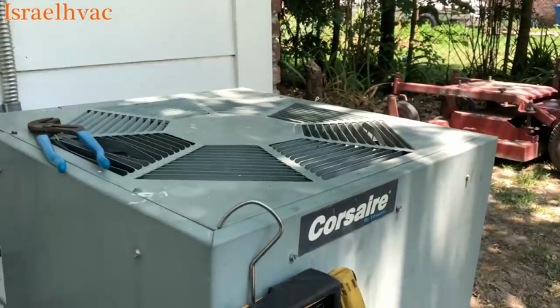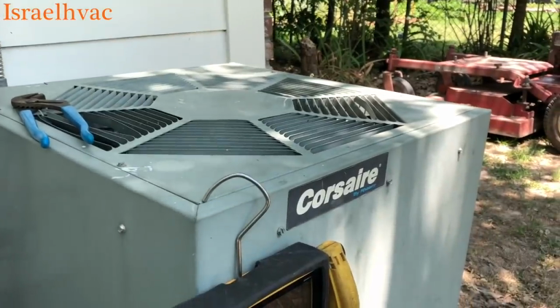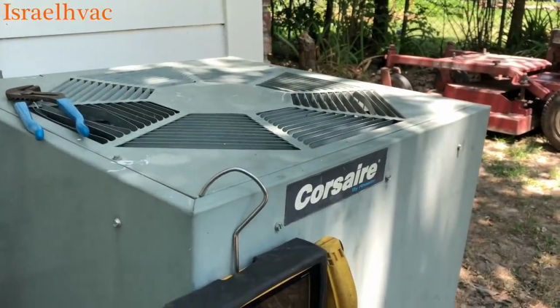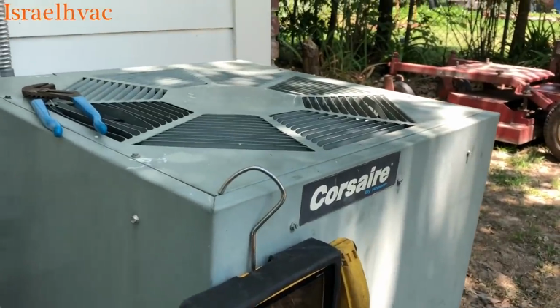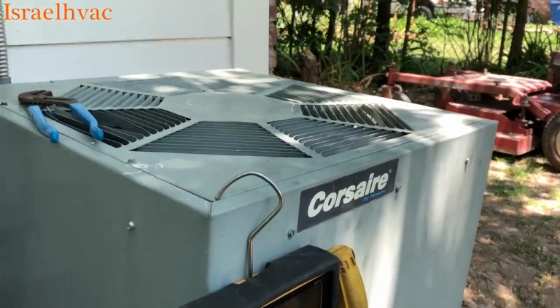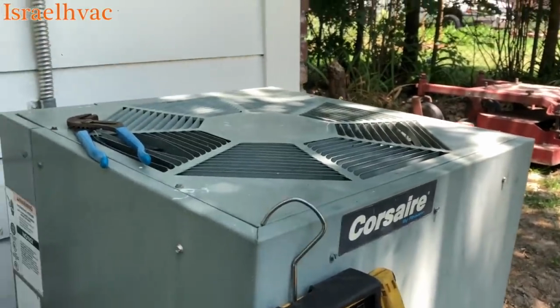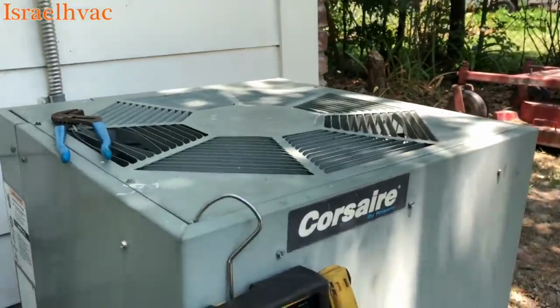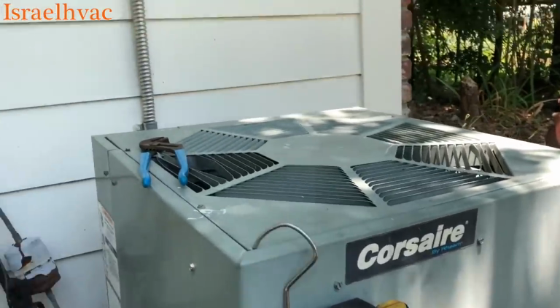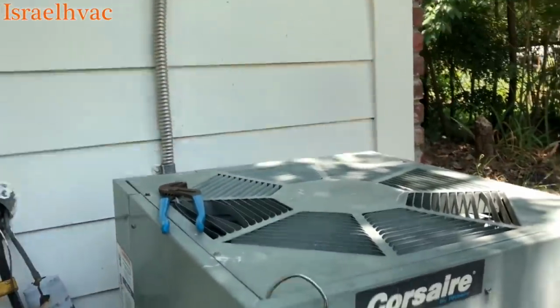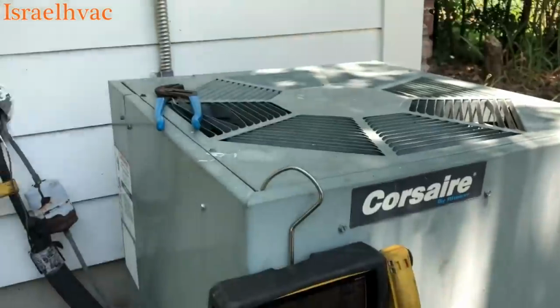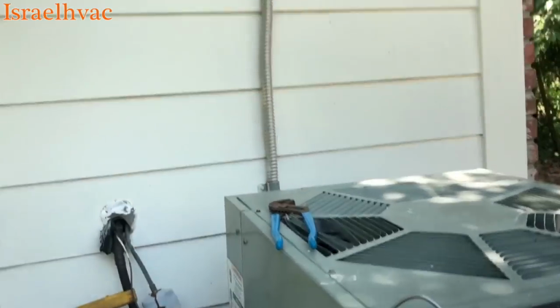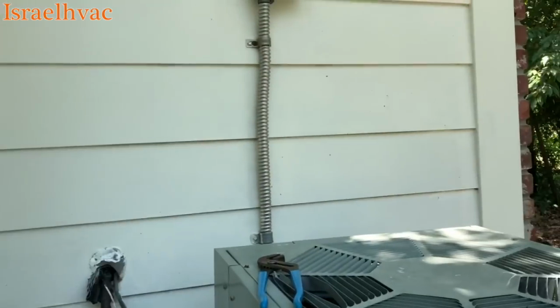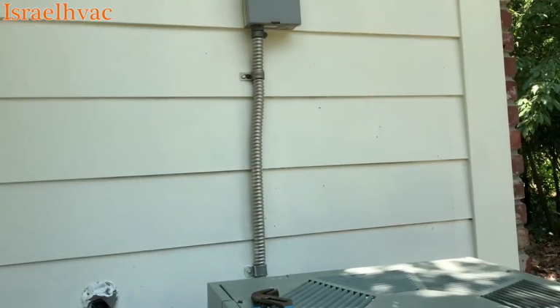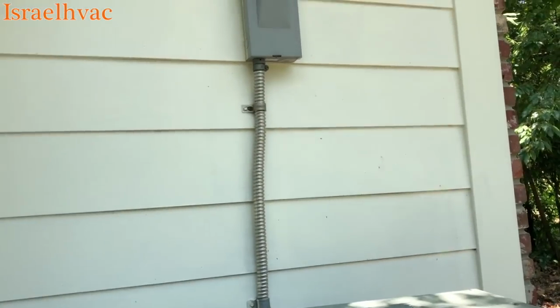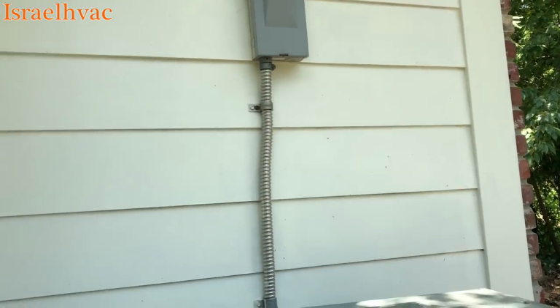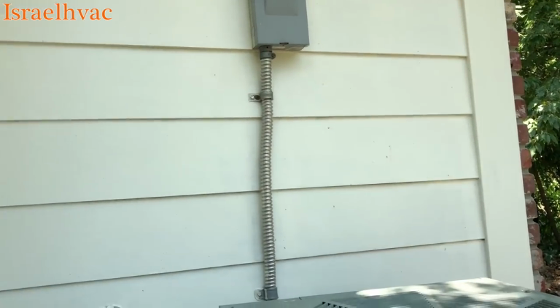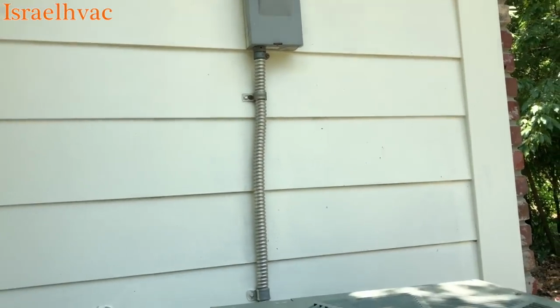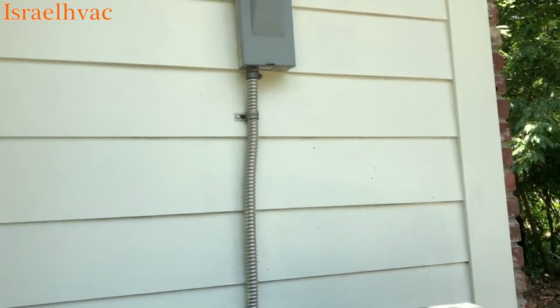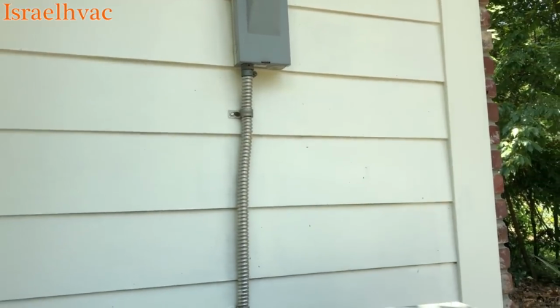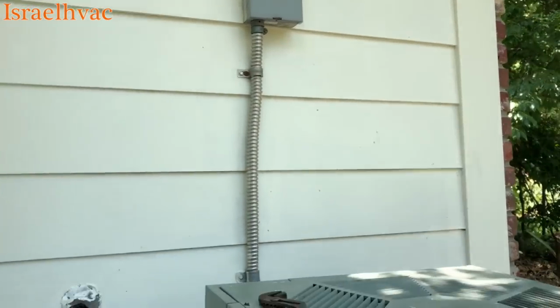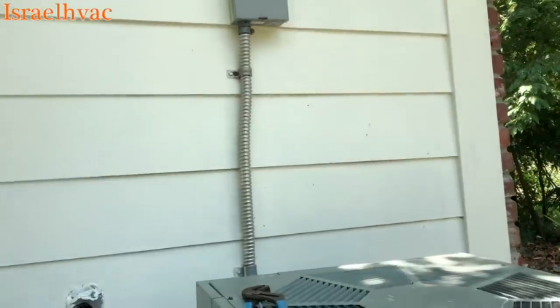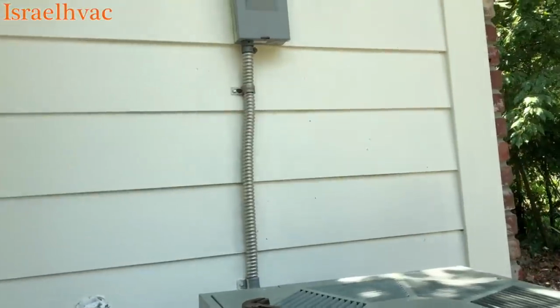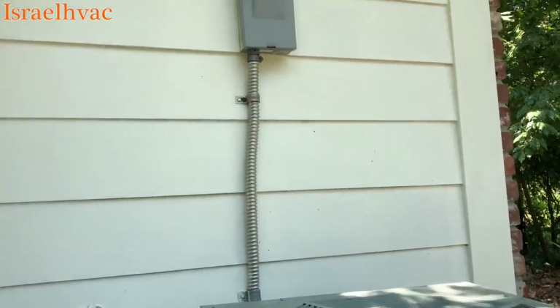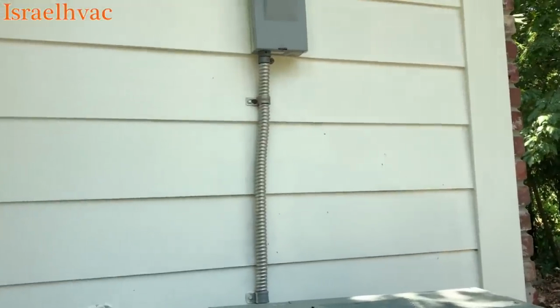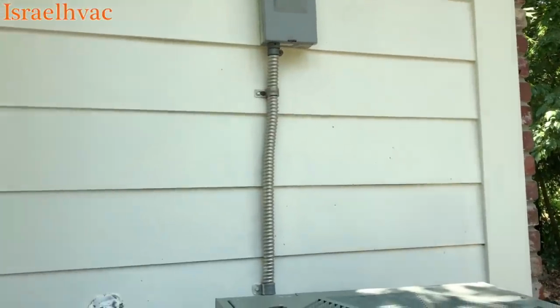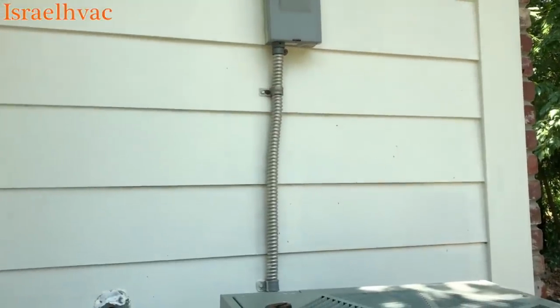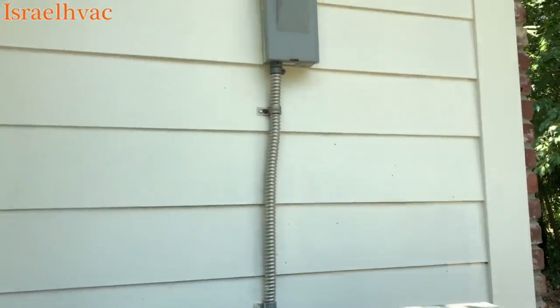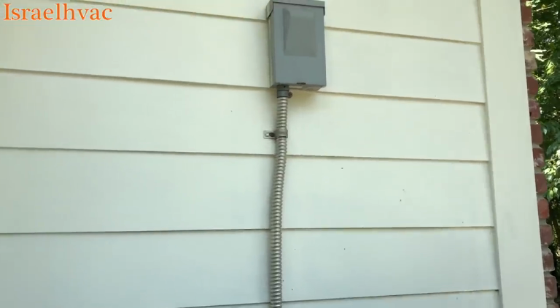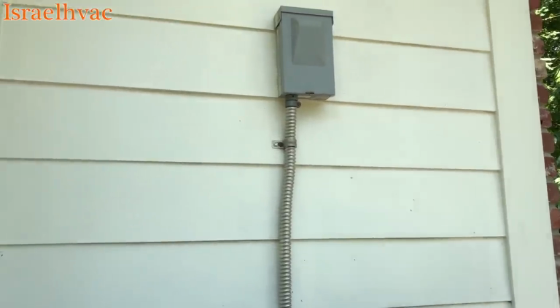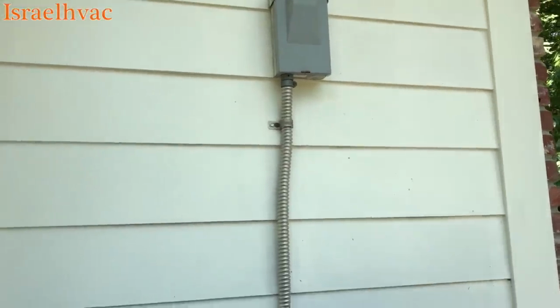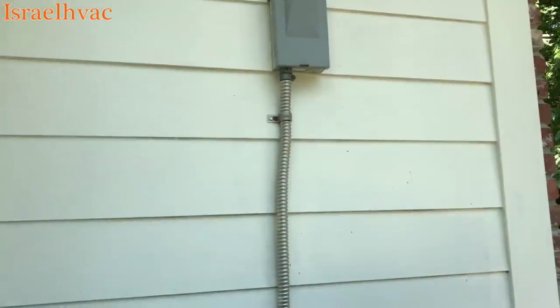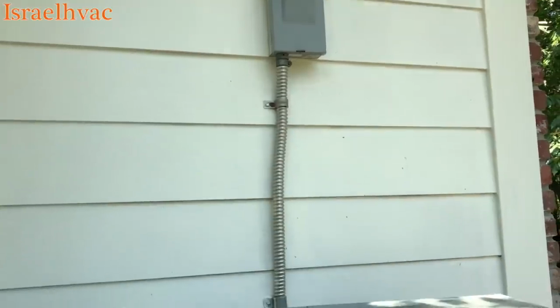I'm just sitting here checking out this little Corsair by Rain — nothing exciting — but I wanted to talk about the whips here in Lafayette. I've had a lot of comments about the electrical whips made out of that material right here.